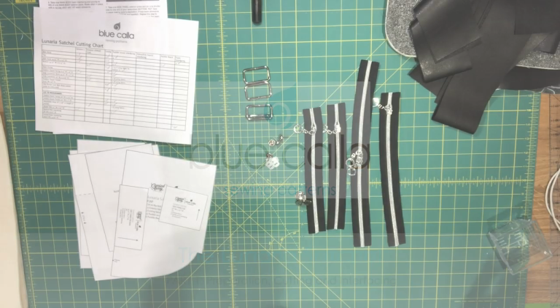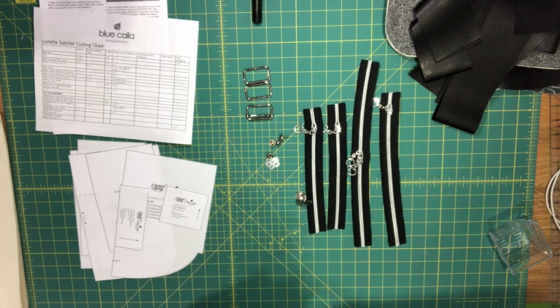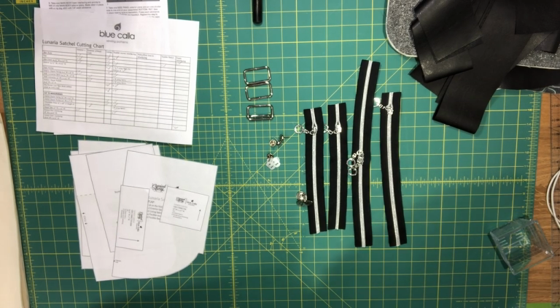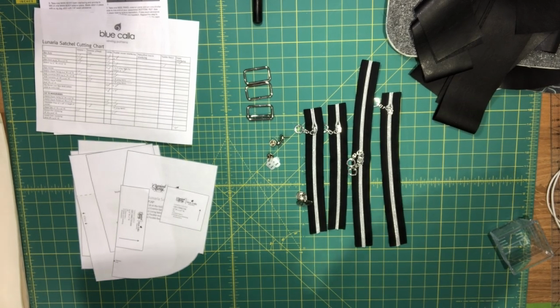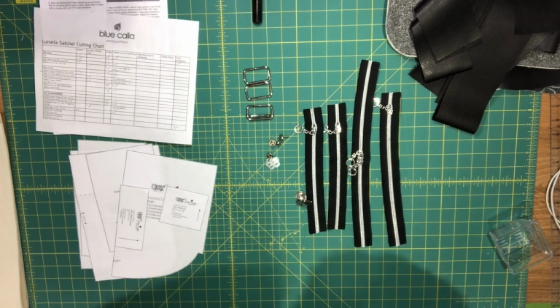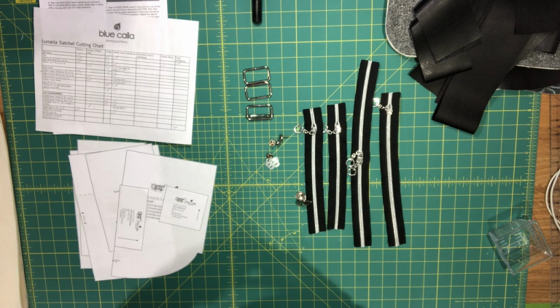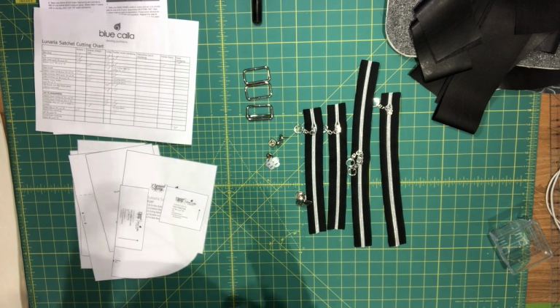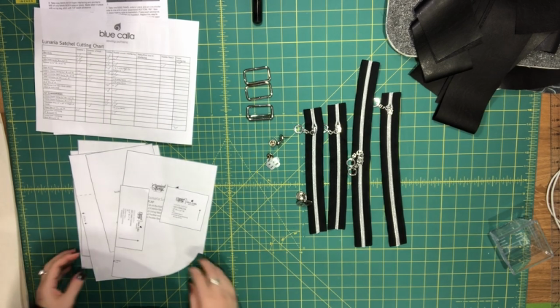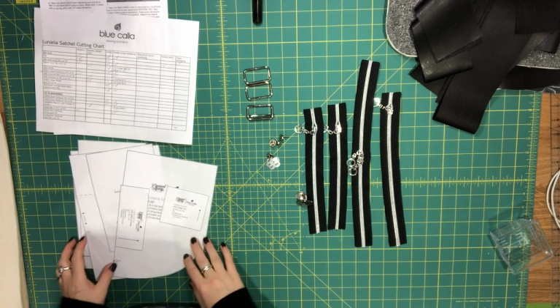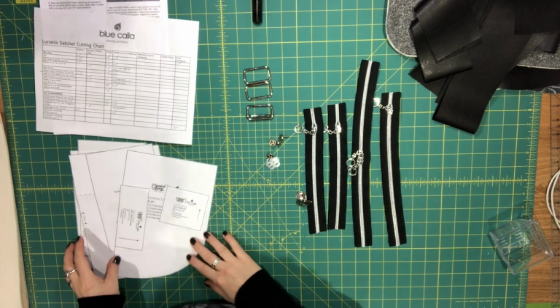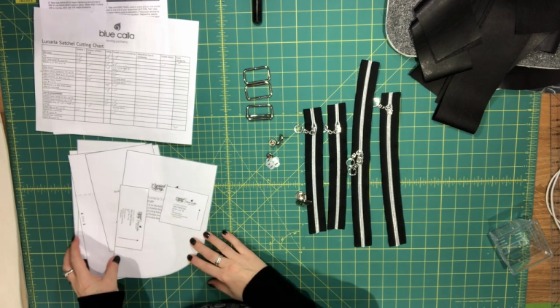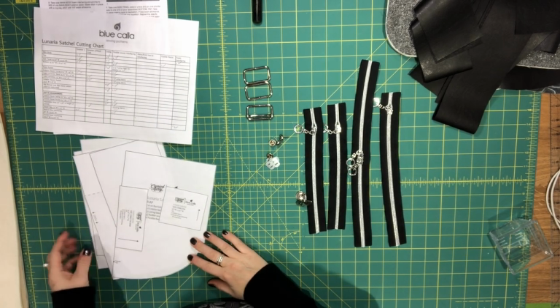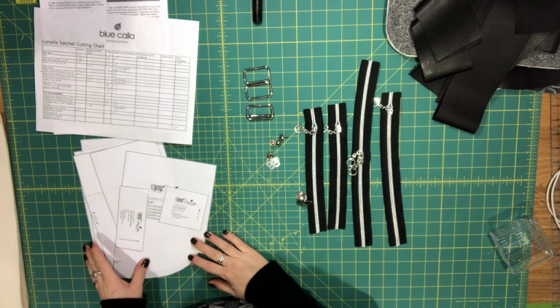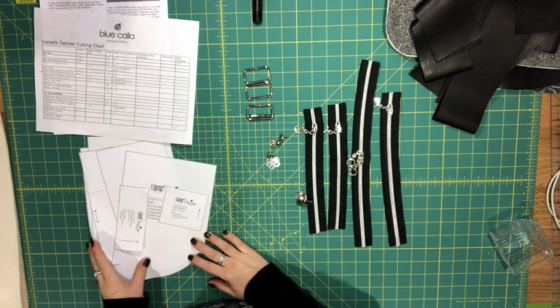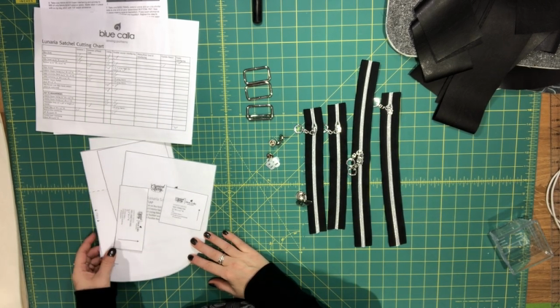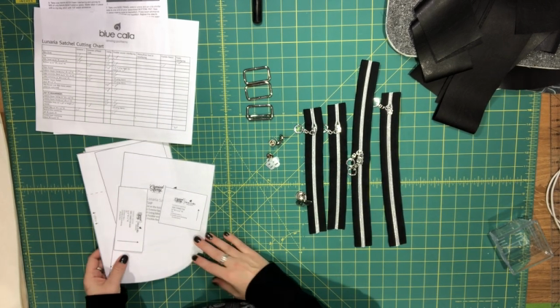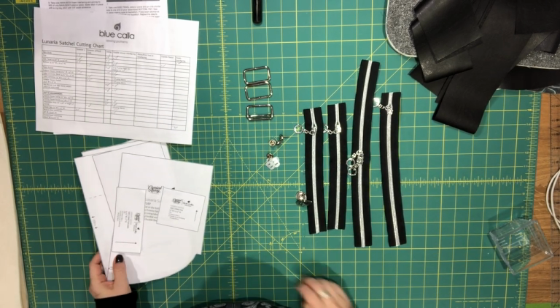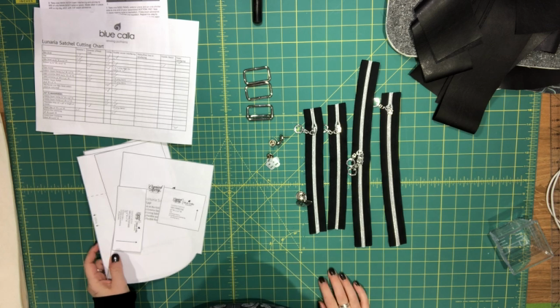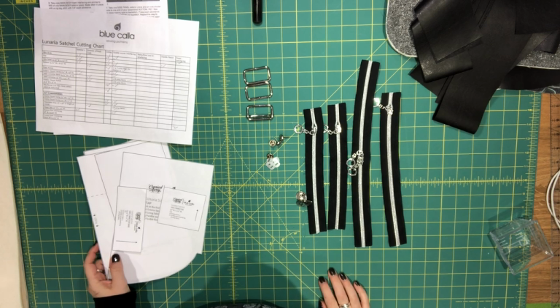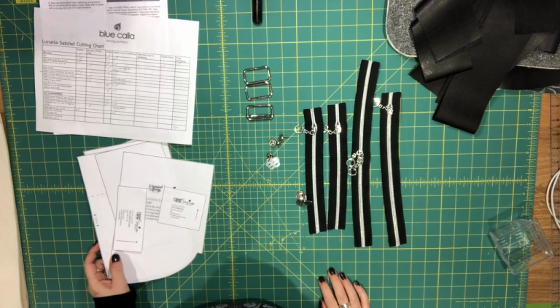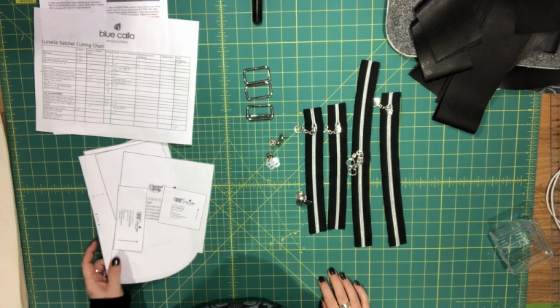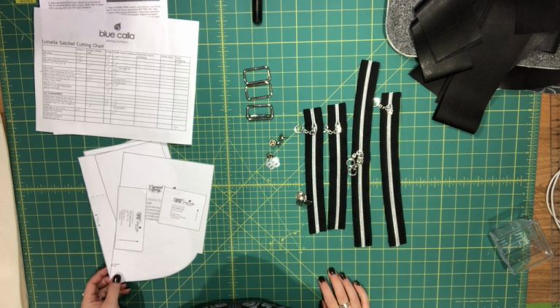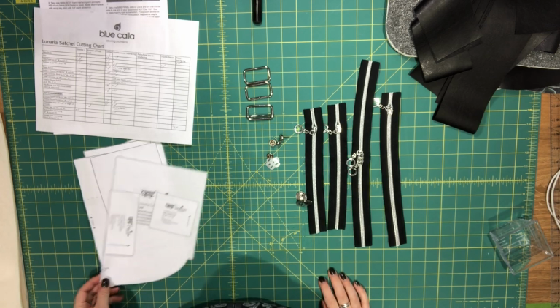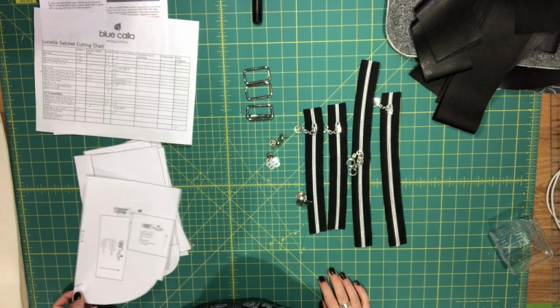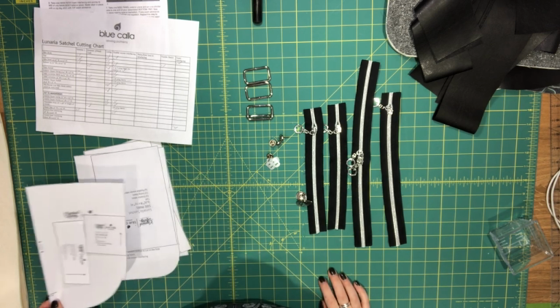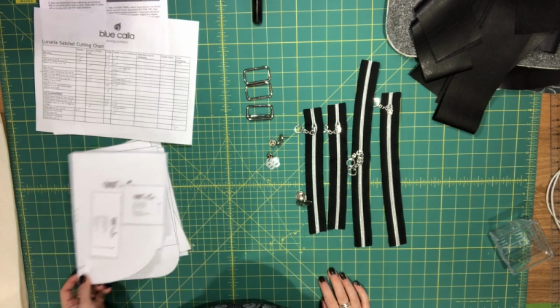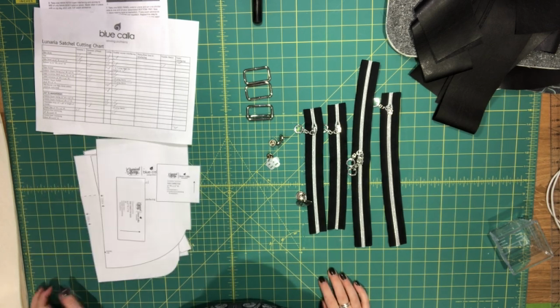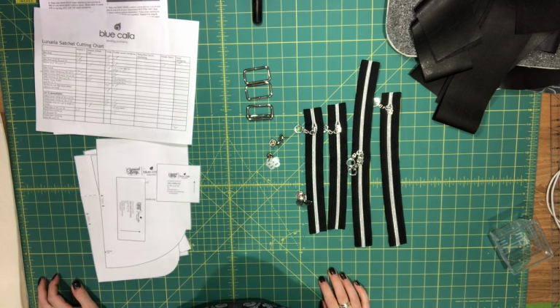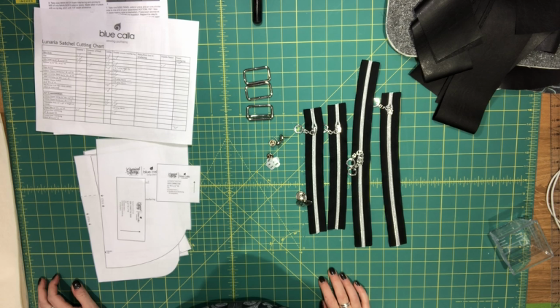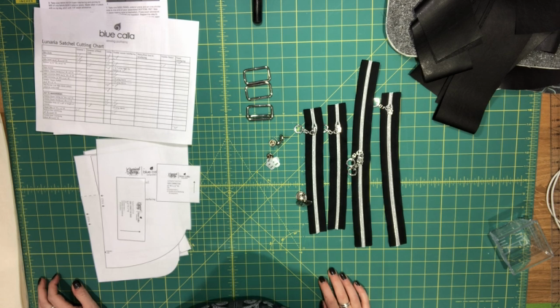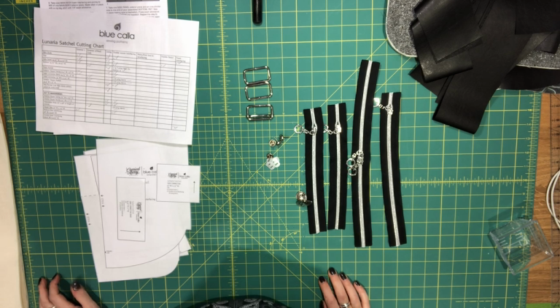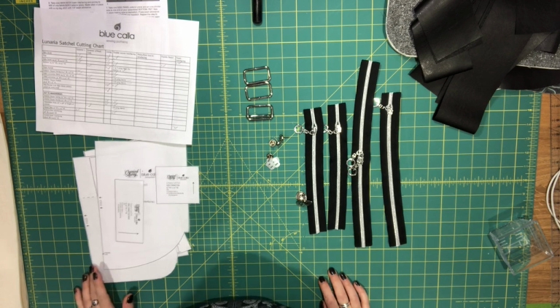Hi everyone, this is Celine from Blue Calip Patterns. In this video series we're making the Lunaria Satchel. This is my final pattern for the Carried Away Pattern Collective for this year.